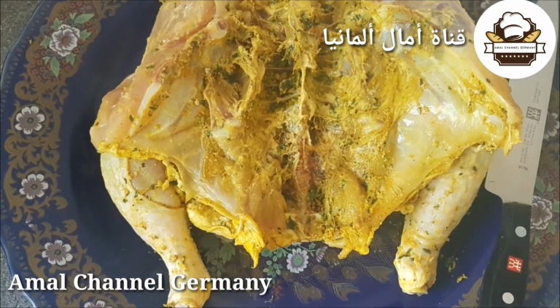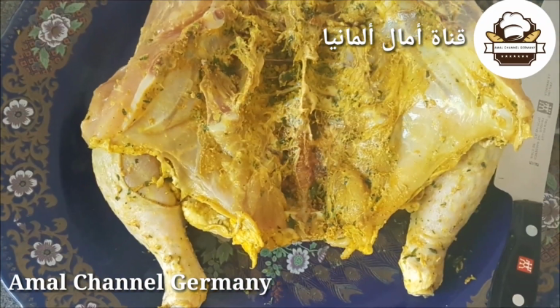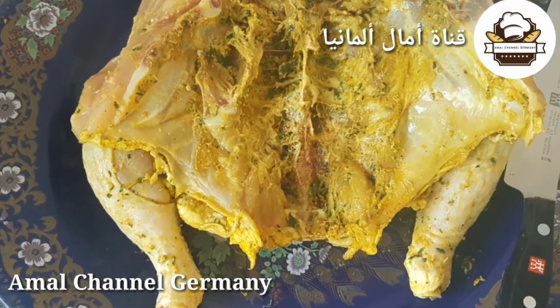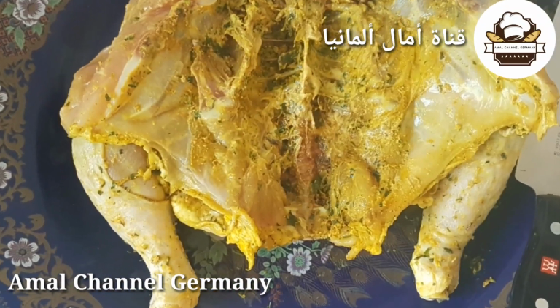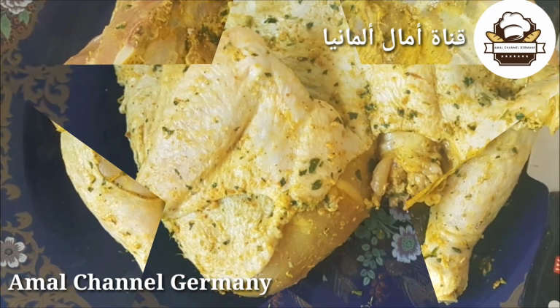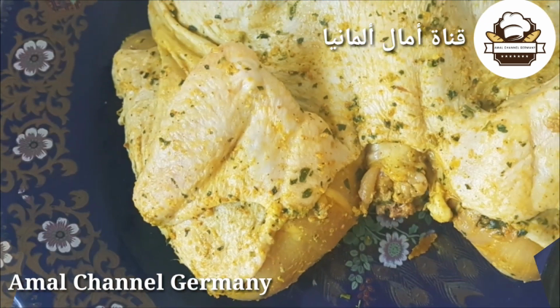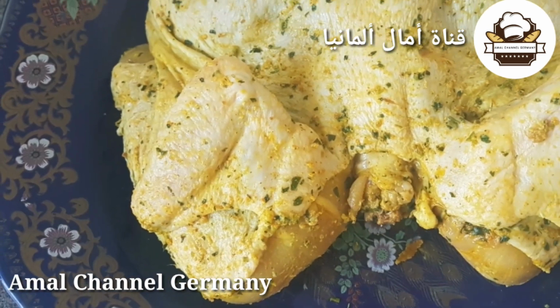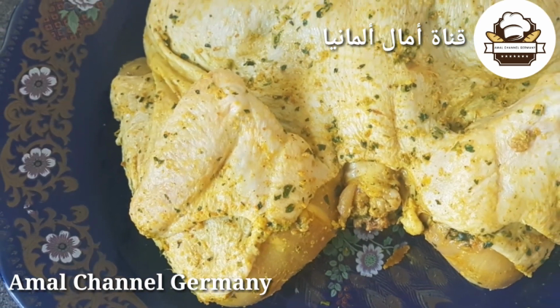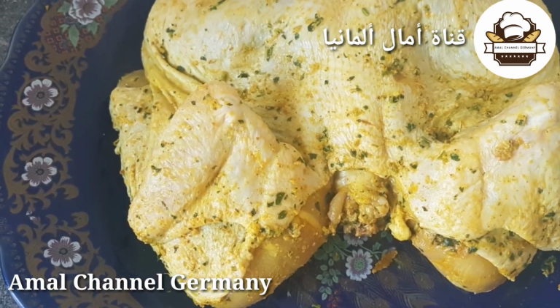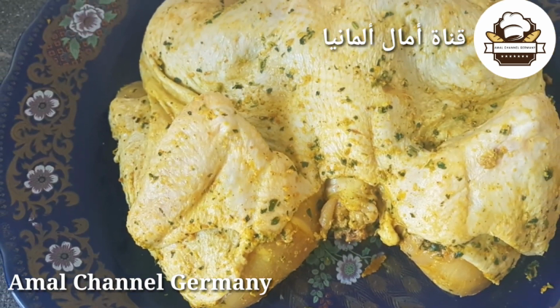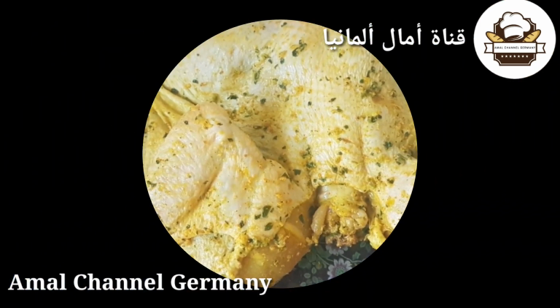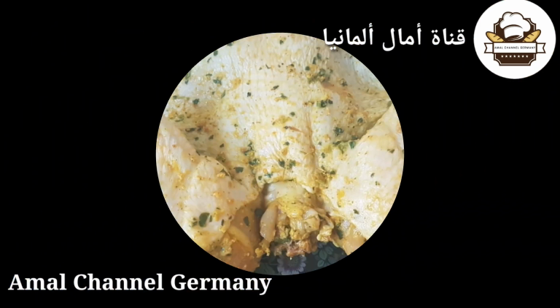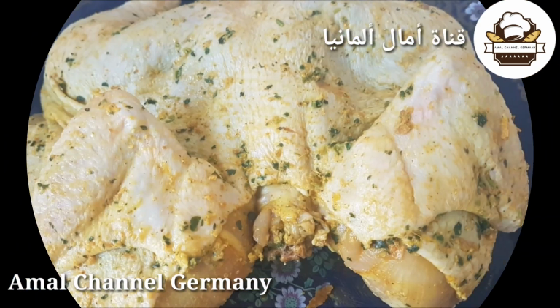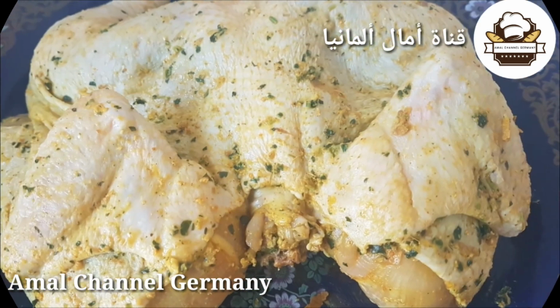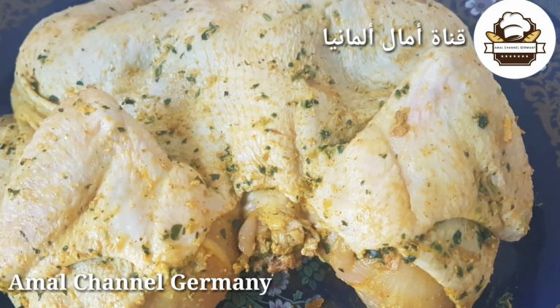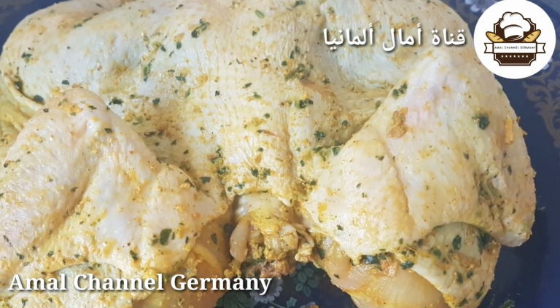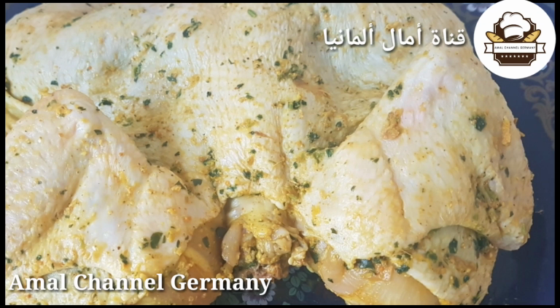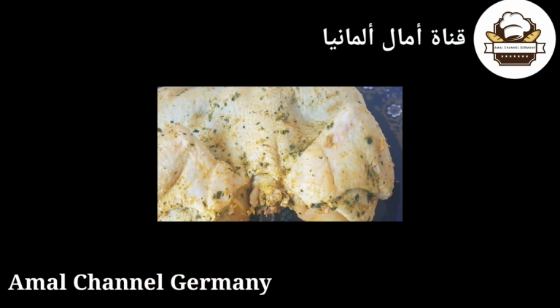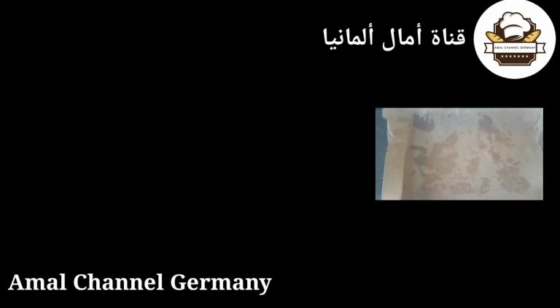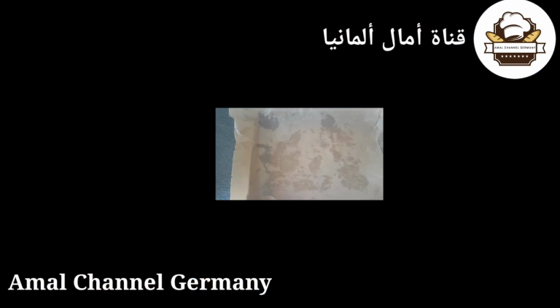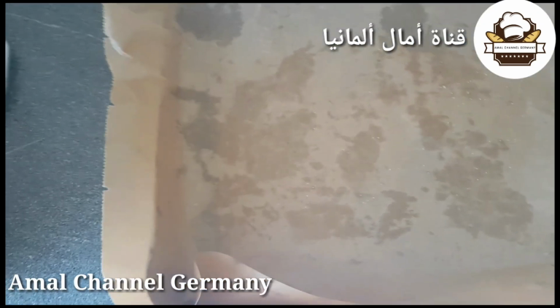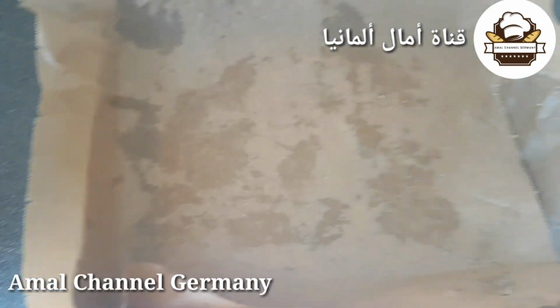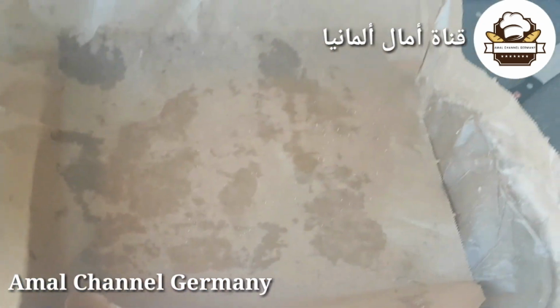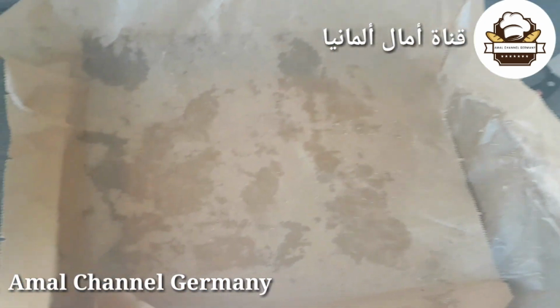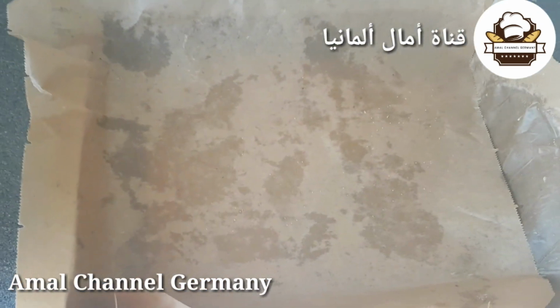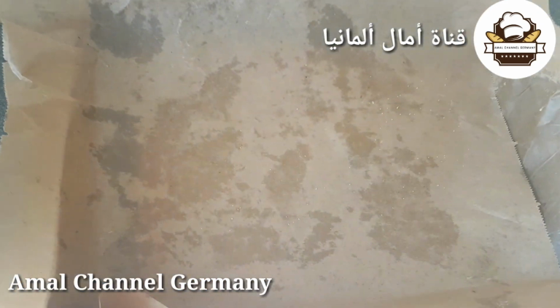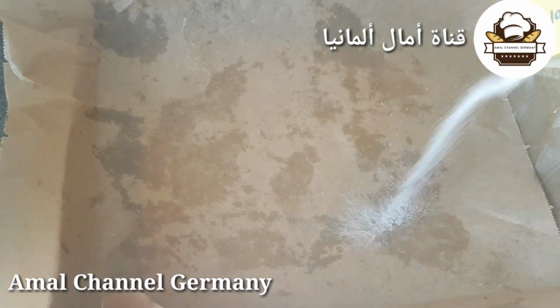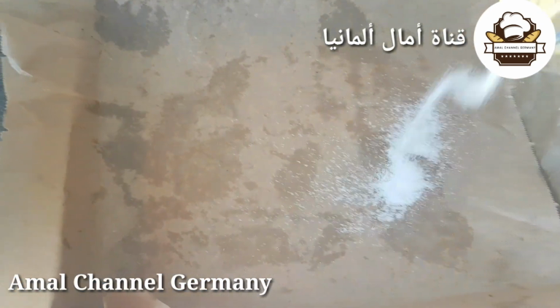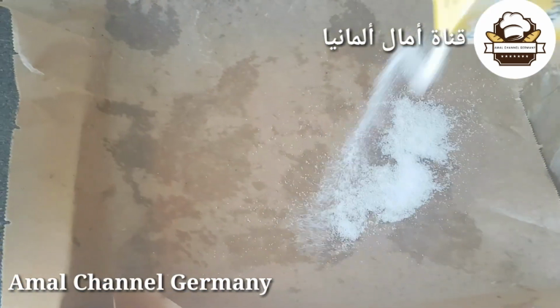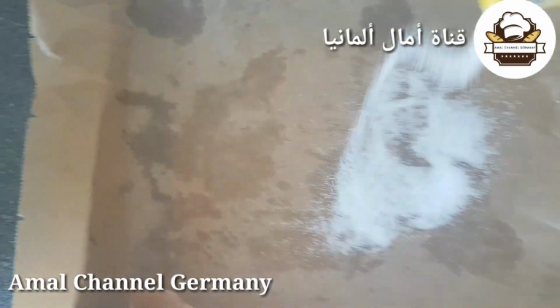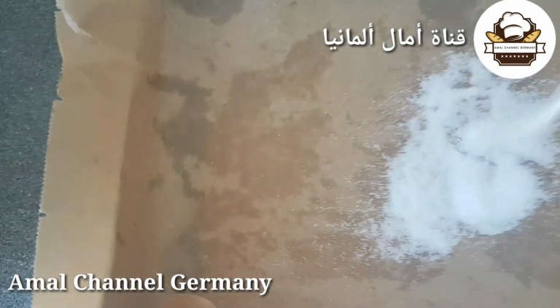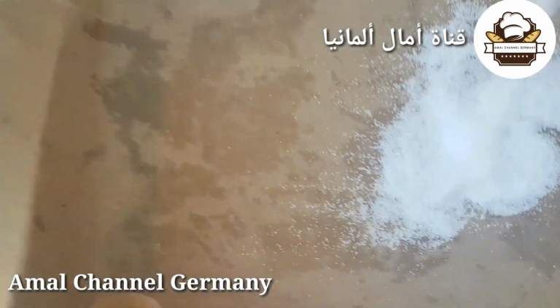كيف تشاهدون في الصور، خلطت كل شي وشرملت الدجاجة ديالي مزيان بالمطاد. شرملتها مزيان، وكما قلت لكم، ديرتها في التلاجة مشرمولة مقادة. ومن بعد دخلتها للفران.